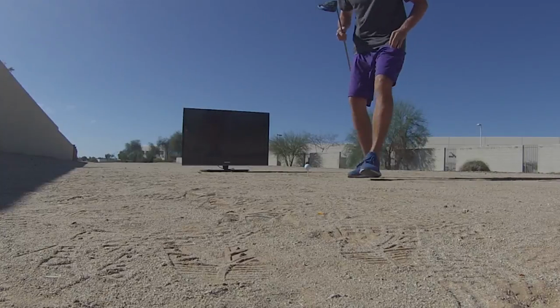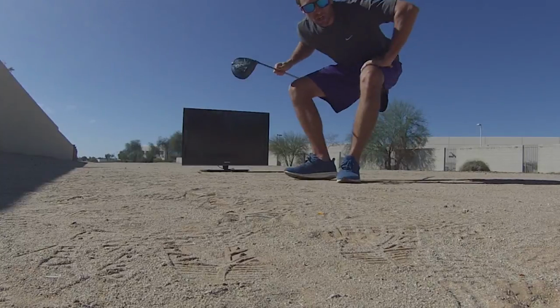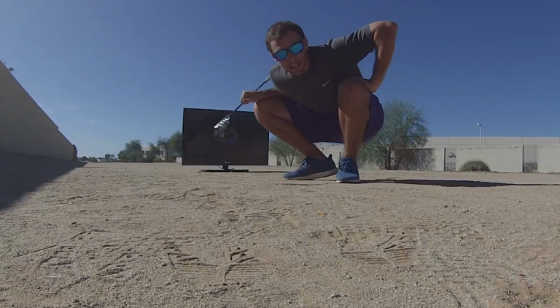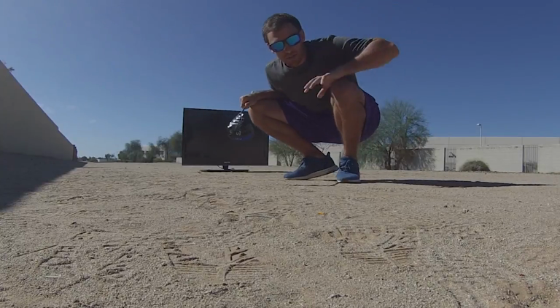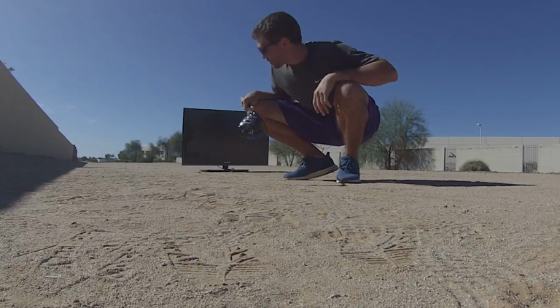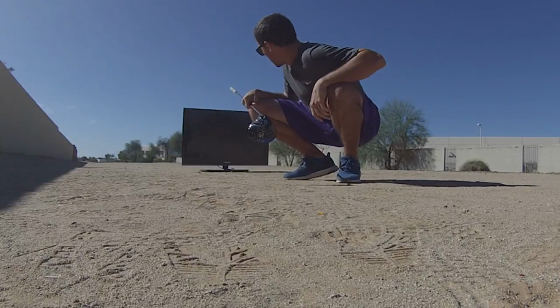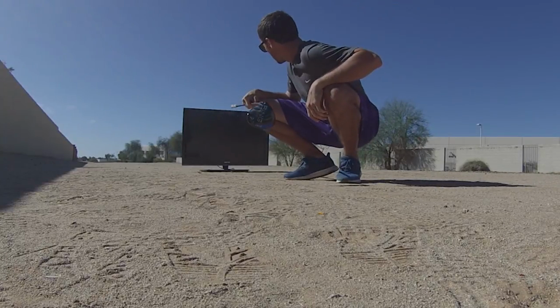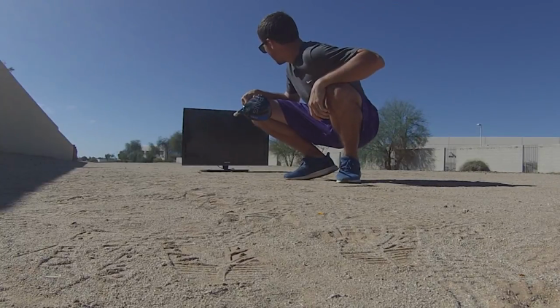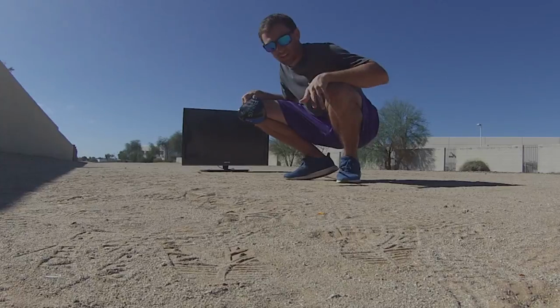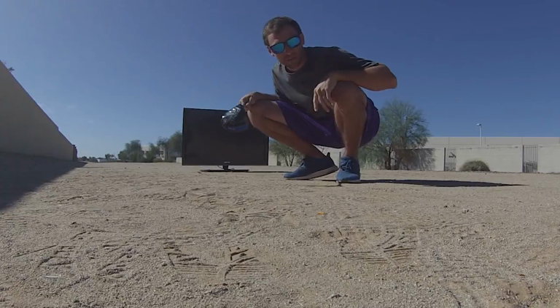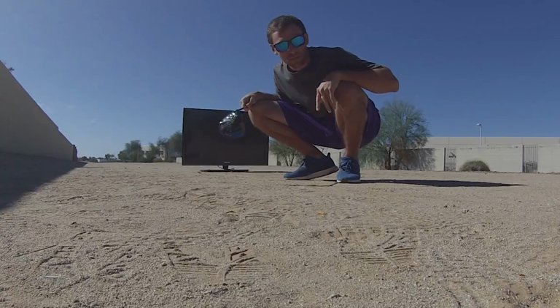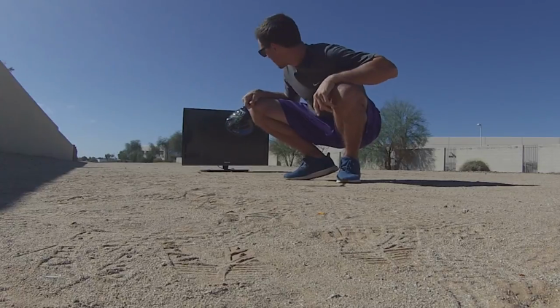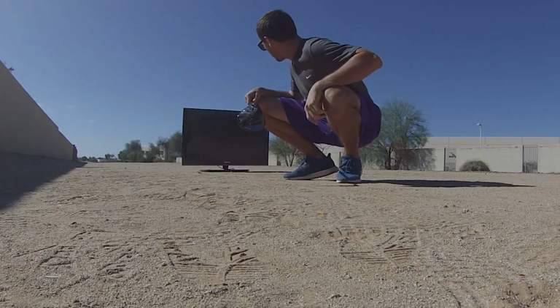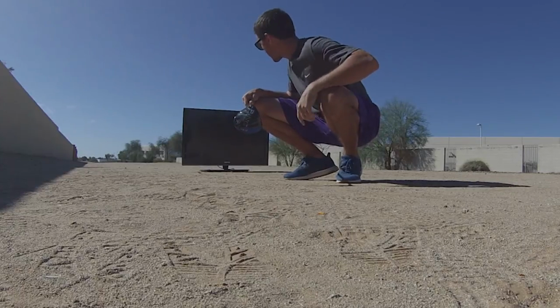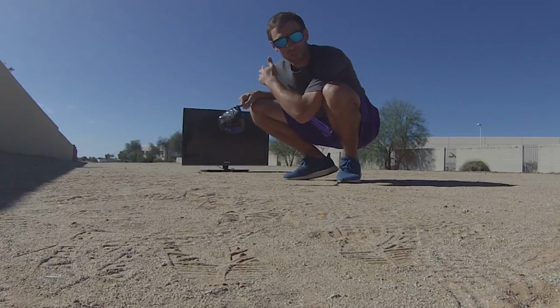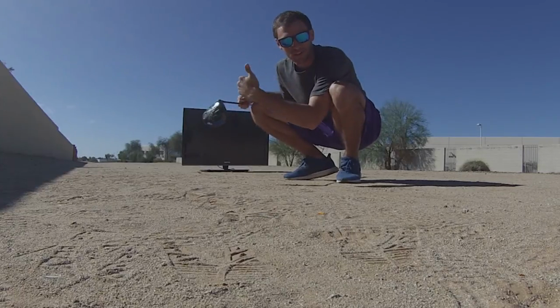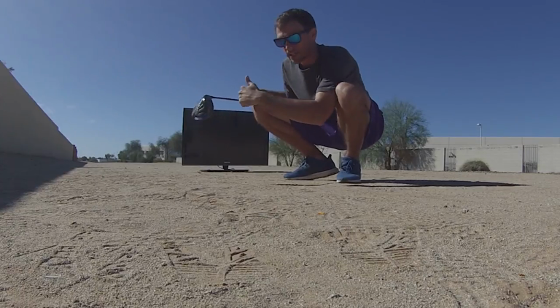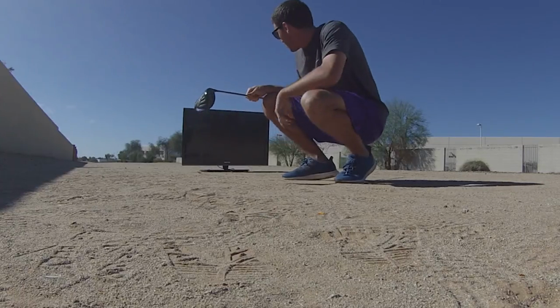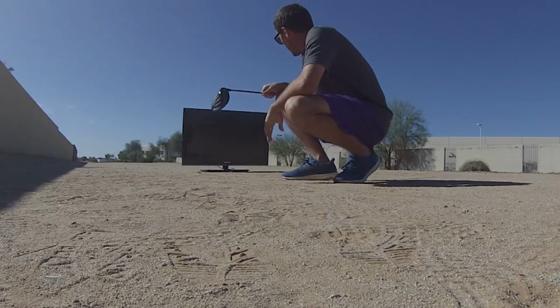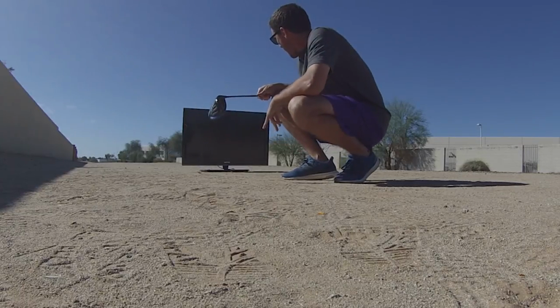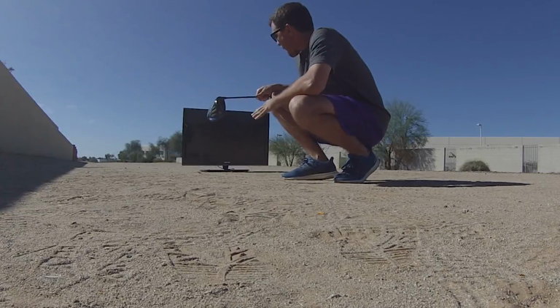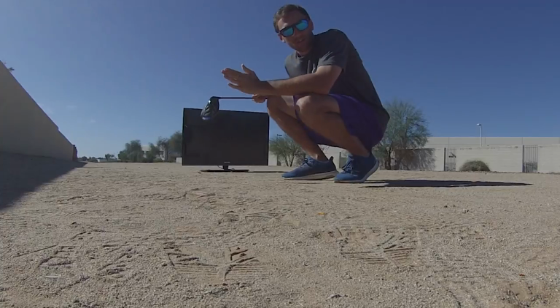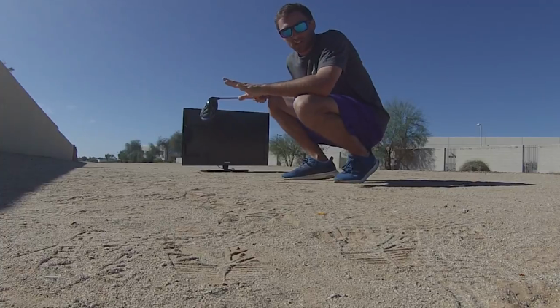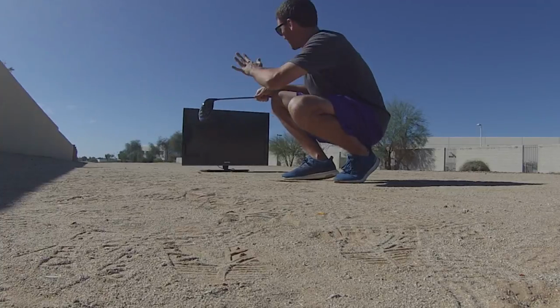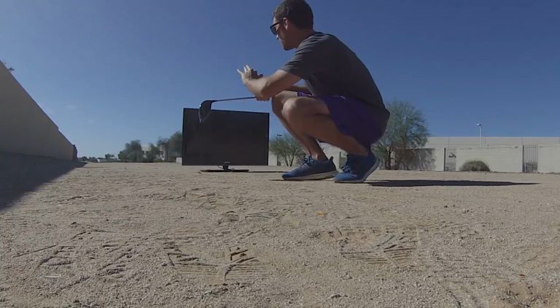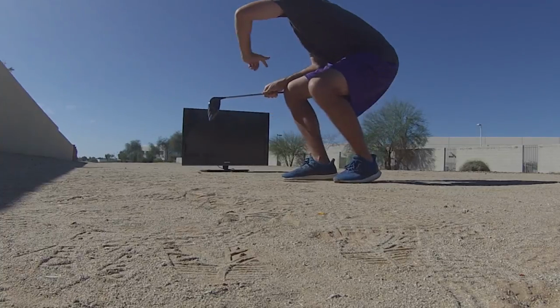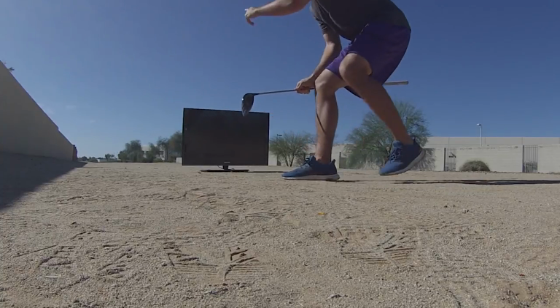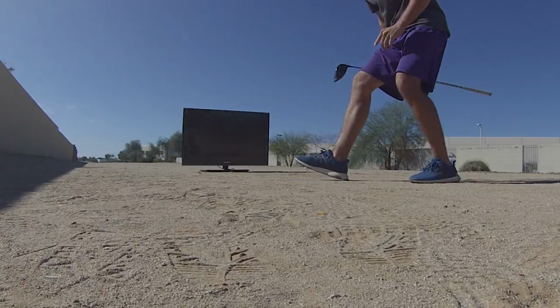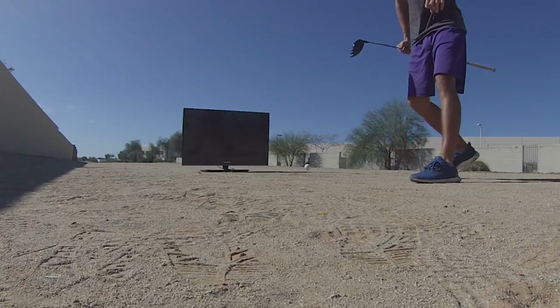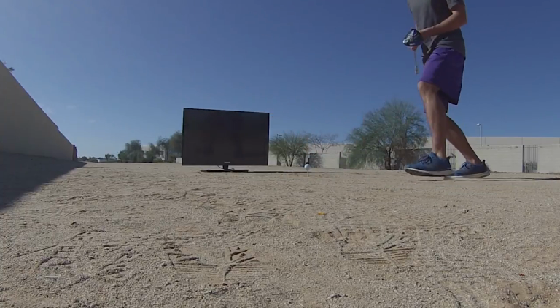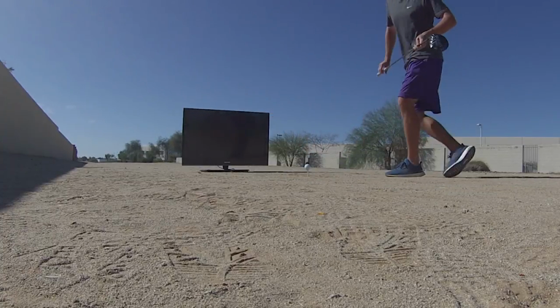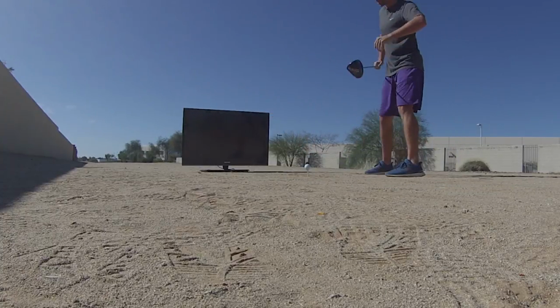I'm most nervous for this one now that I've hit it through the pumpkin, because I don't know what's behind the screen. I angled the TV a little bit left, so hopefully it just hits and deflects. Here we go.